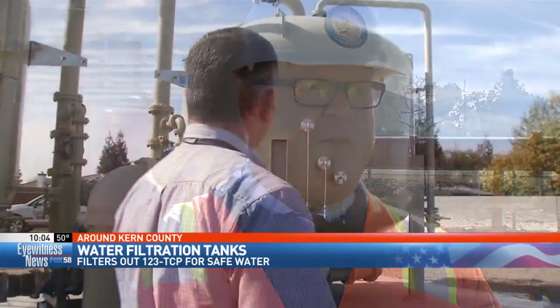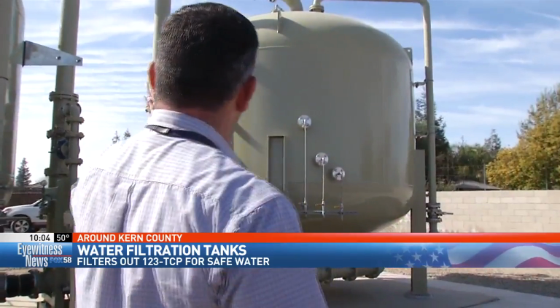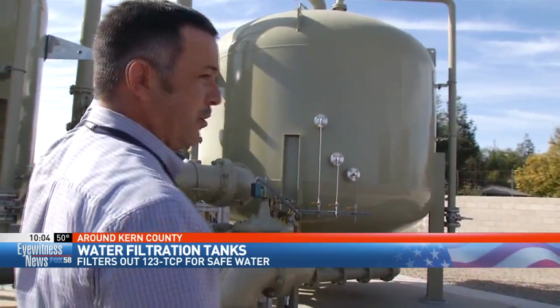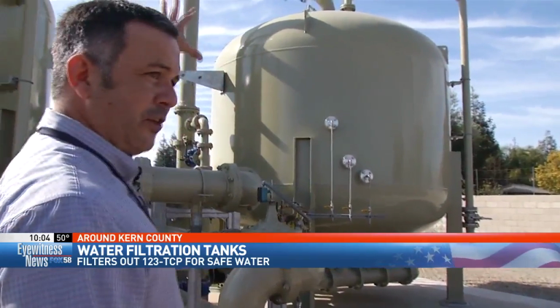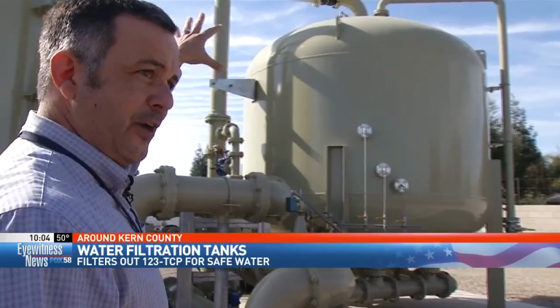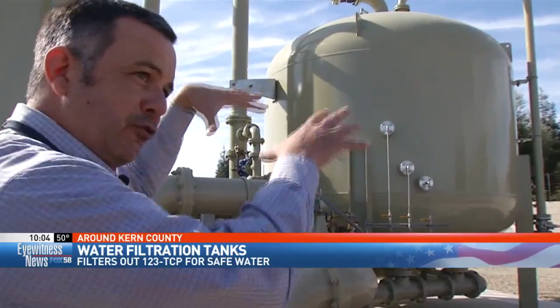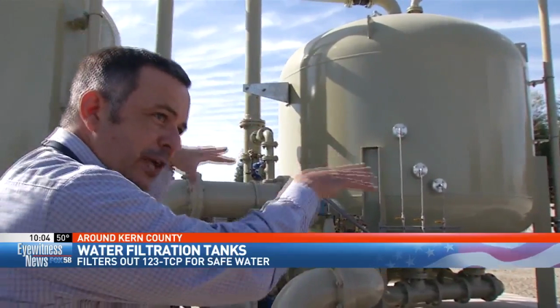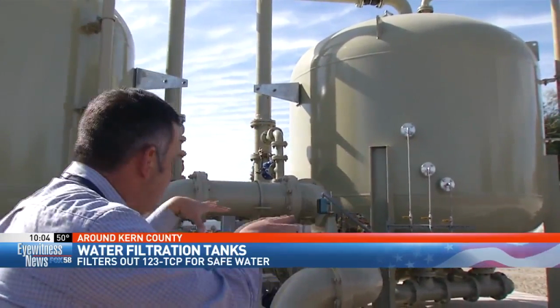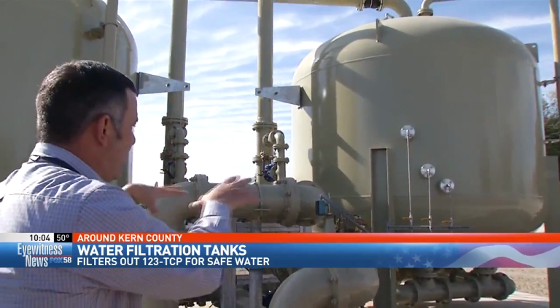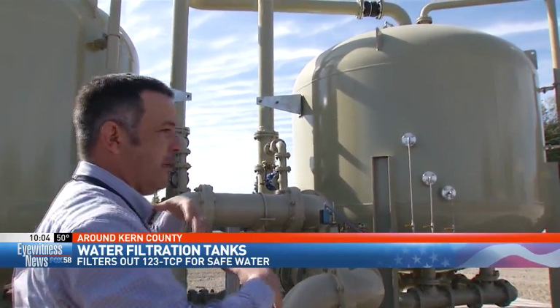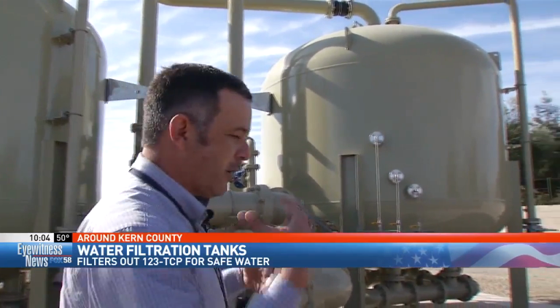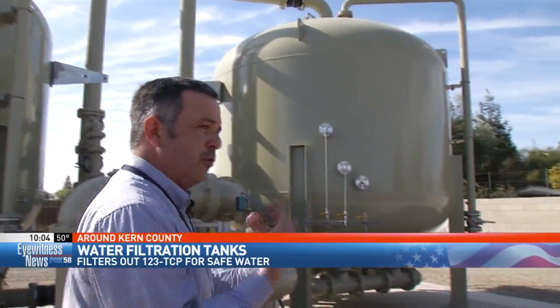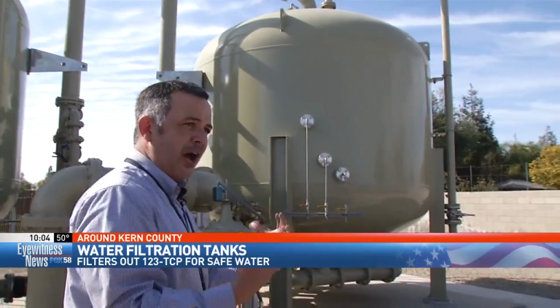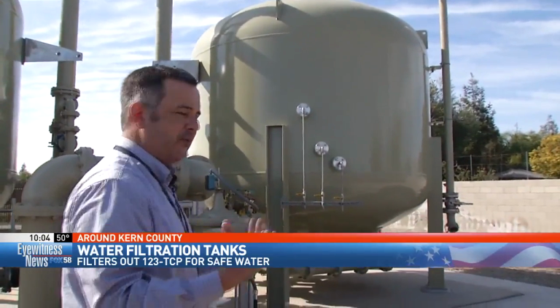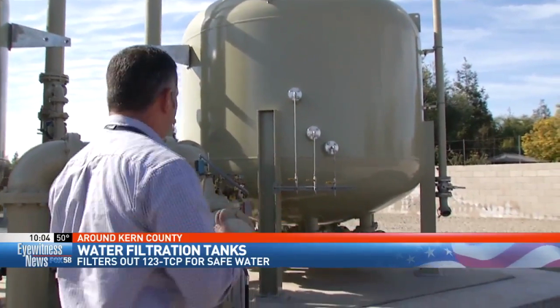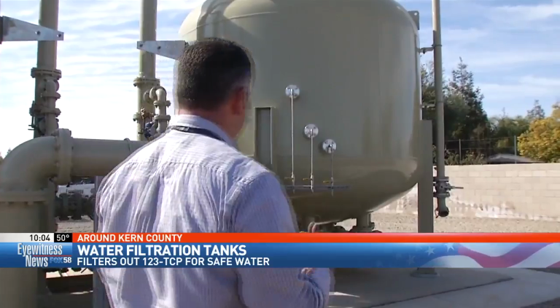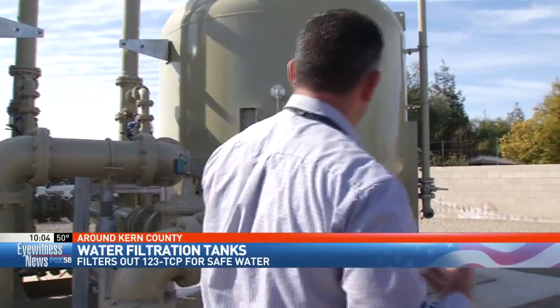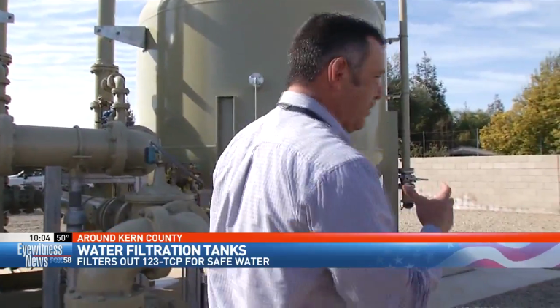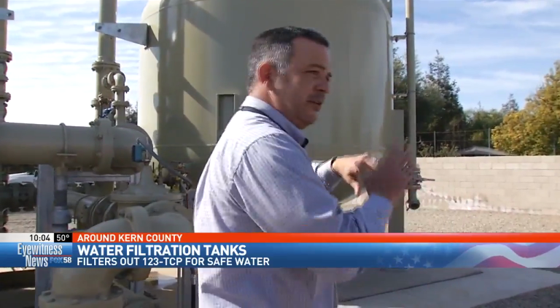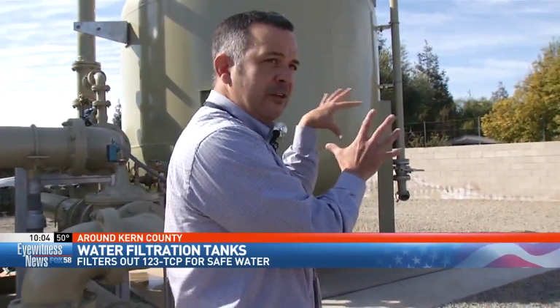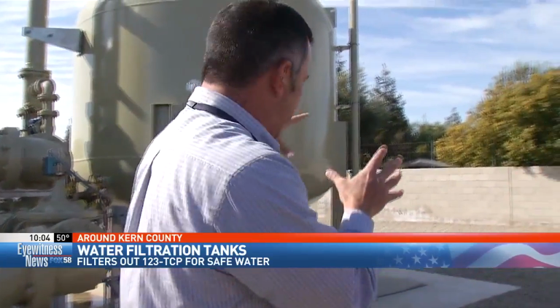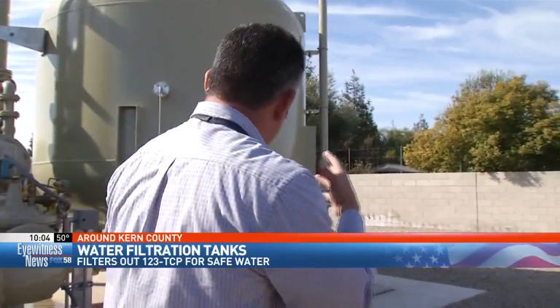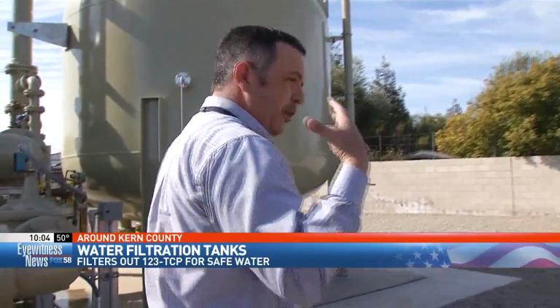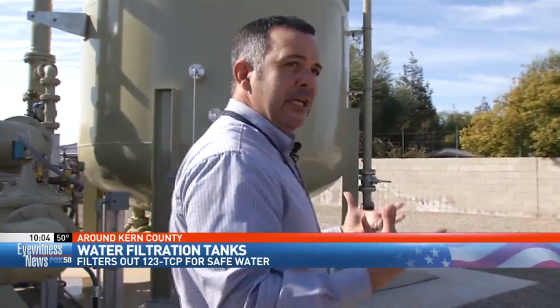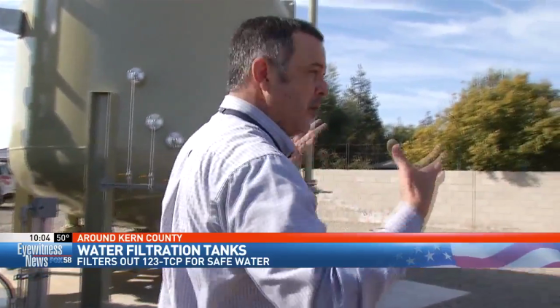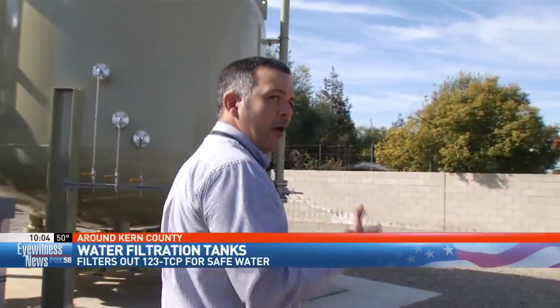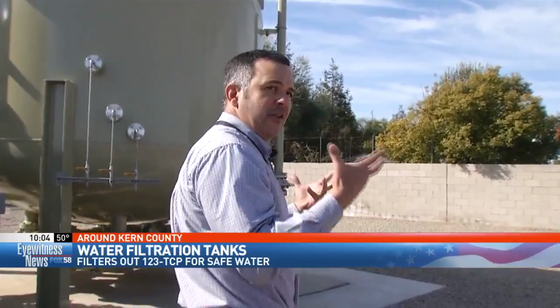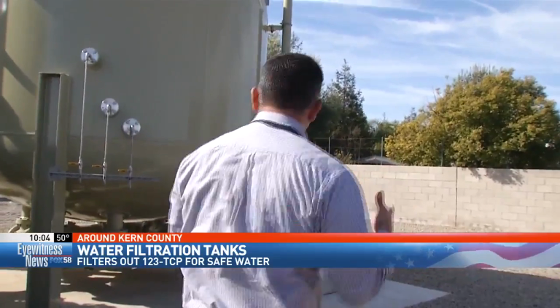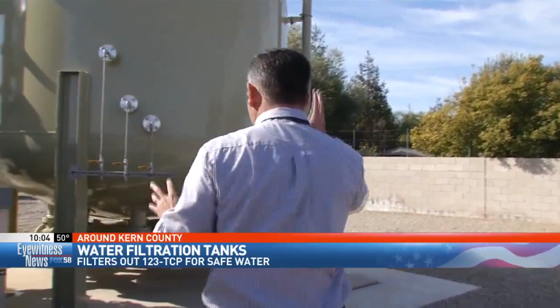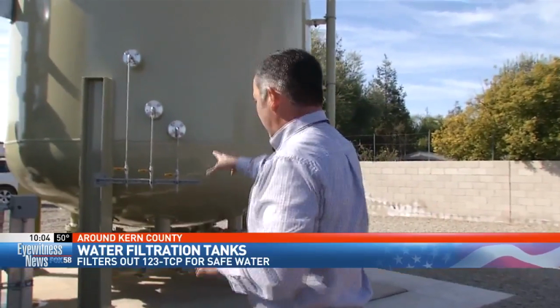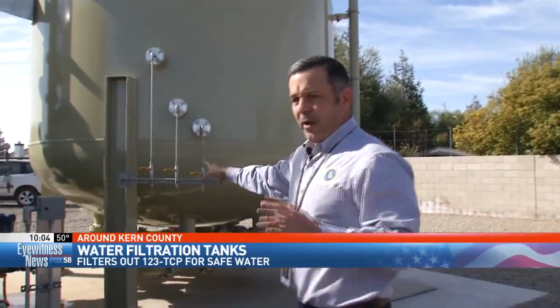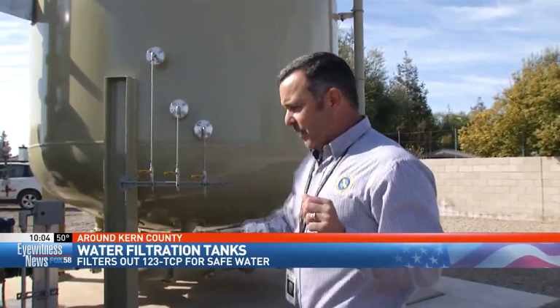The water is going to go in through the top of these vessels and it trickles down into the carbon, and the carbon is doing its job — it's getting rid of all the TCP. It's sticking to the carbon, and then all the clean, TCP-free water comes through the bottom of the vessel.